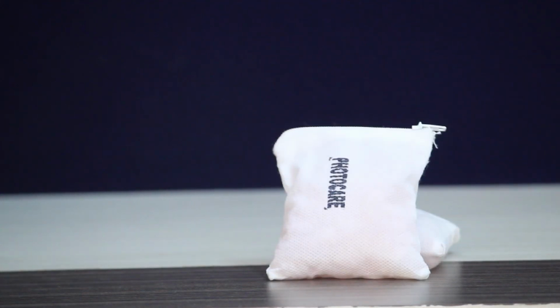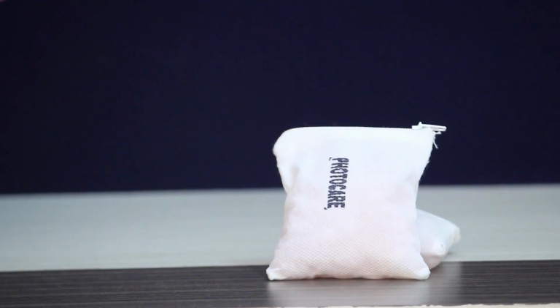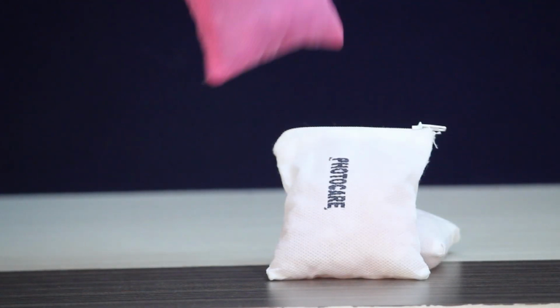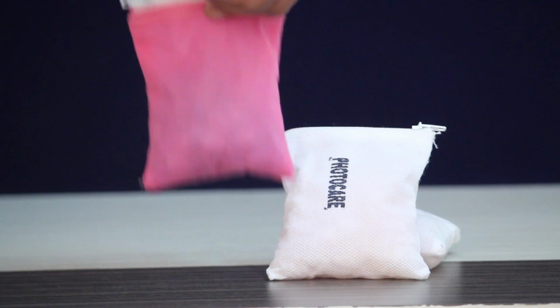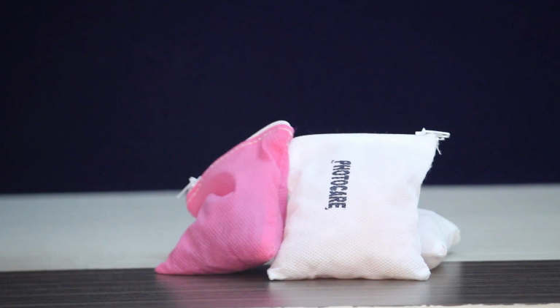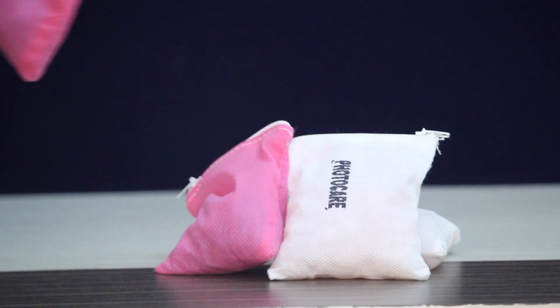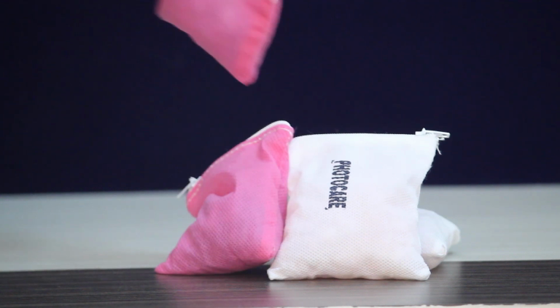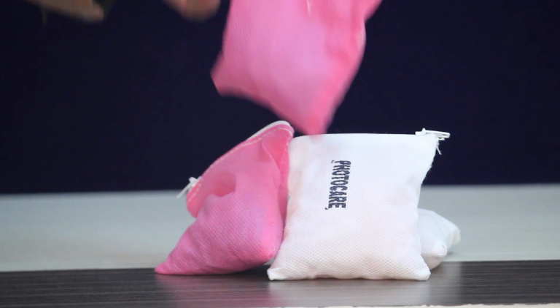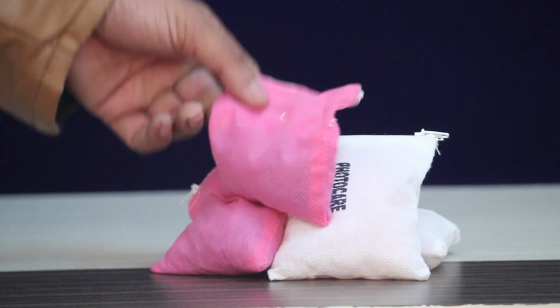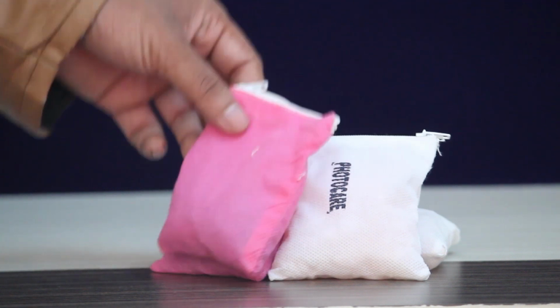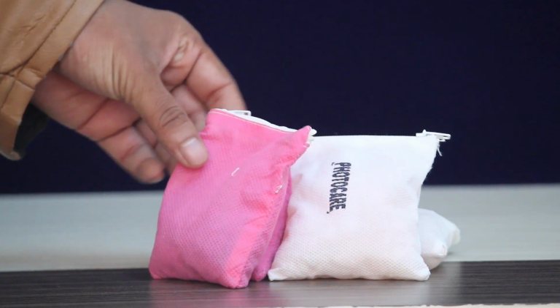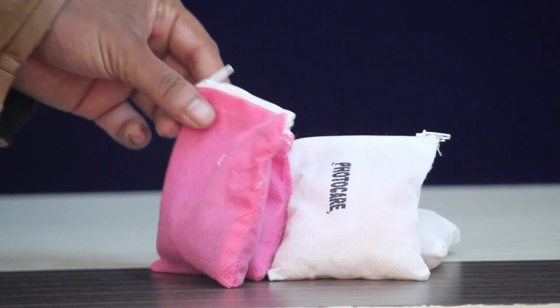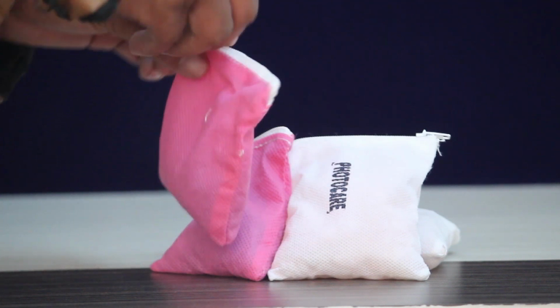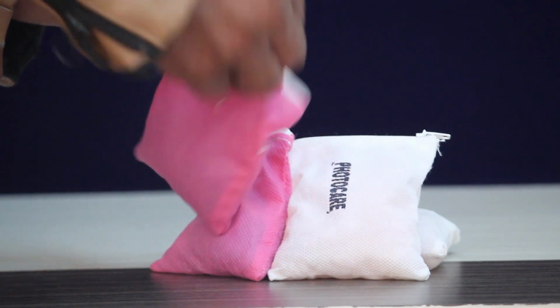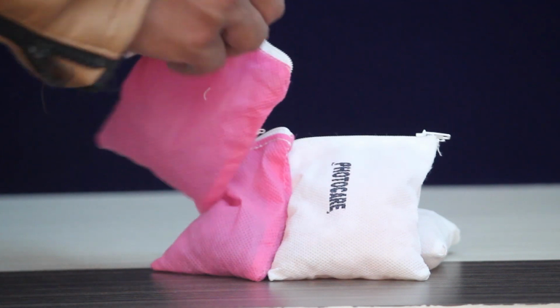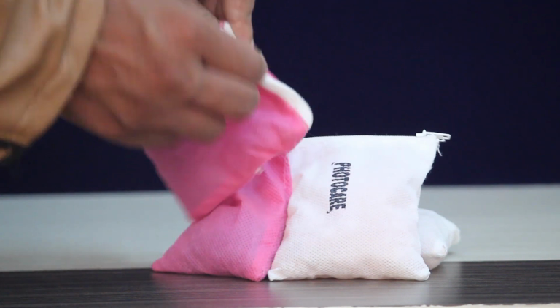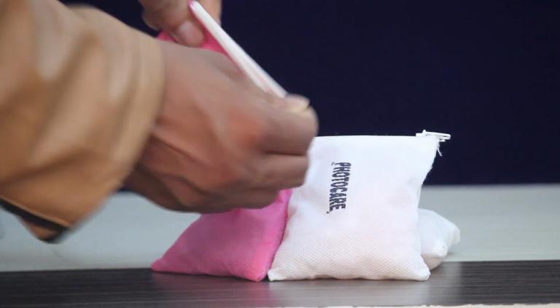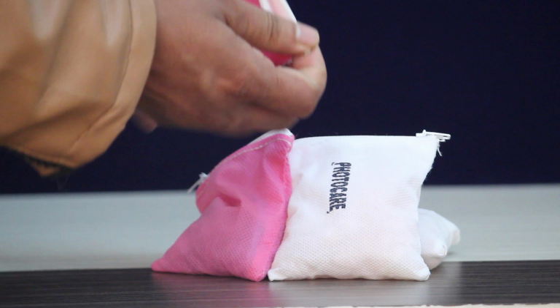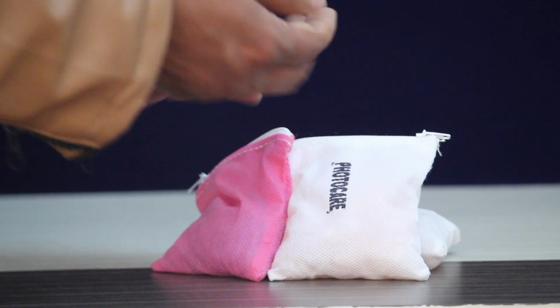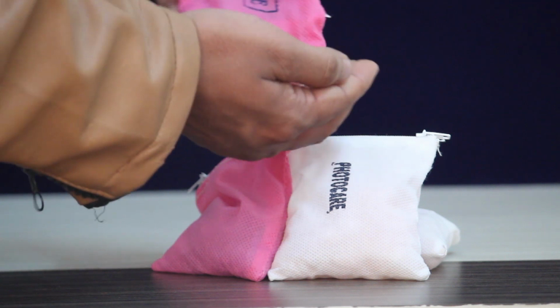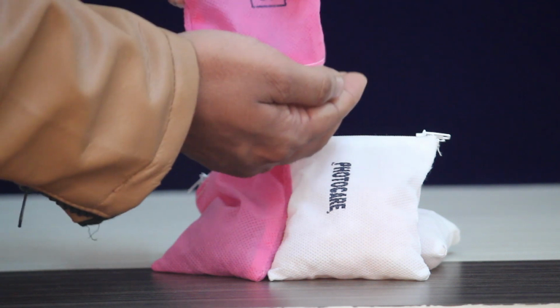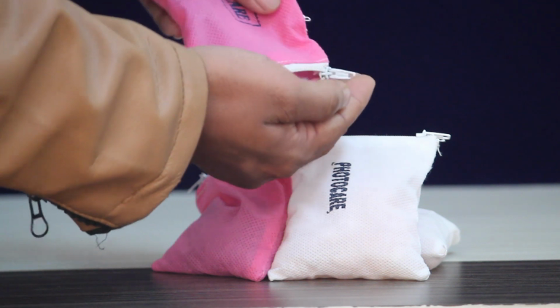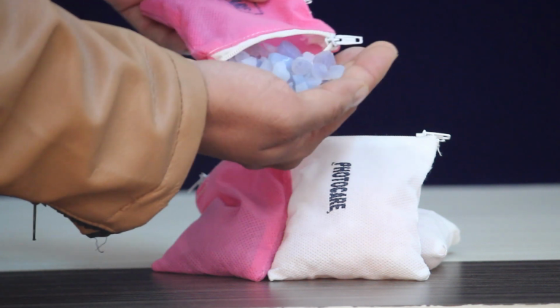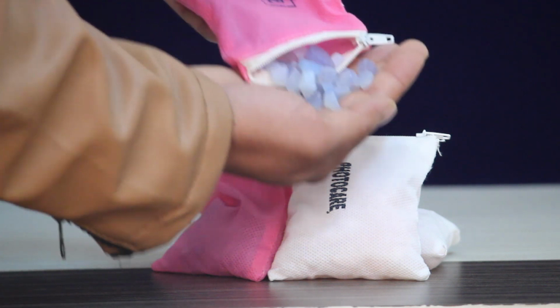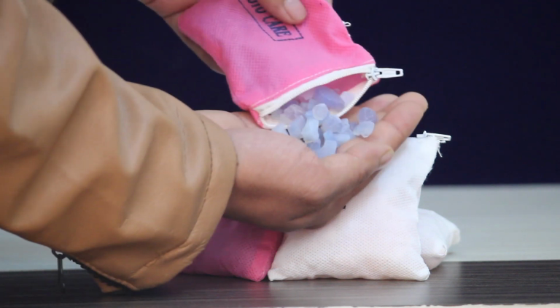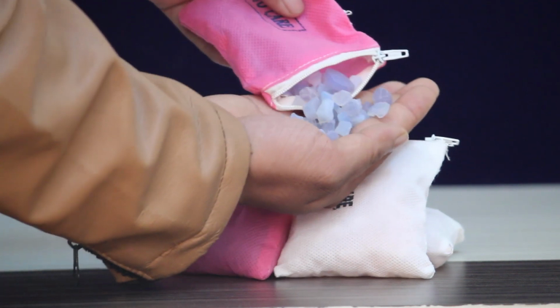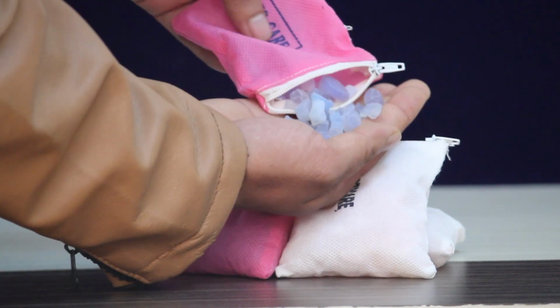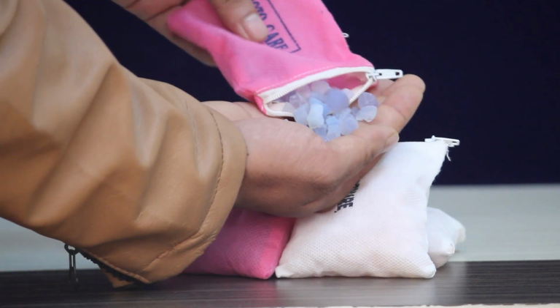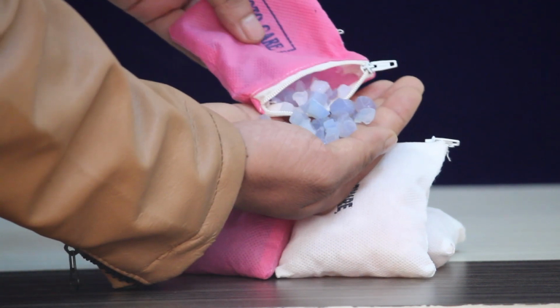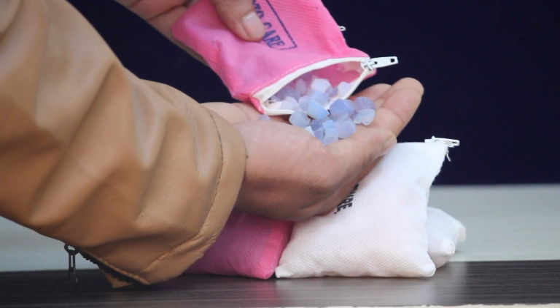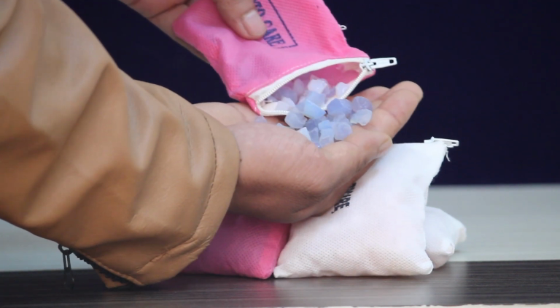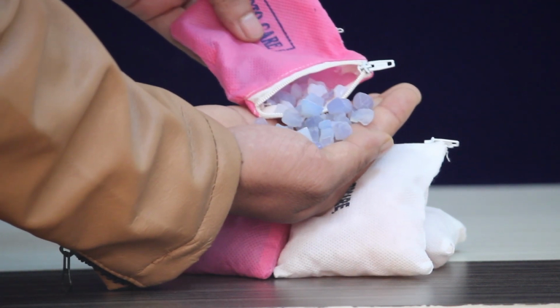We are using silica gel. There are two silica gels in the market. One is pink and blue. I am using pink and blue — this is blue.